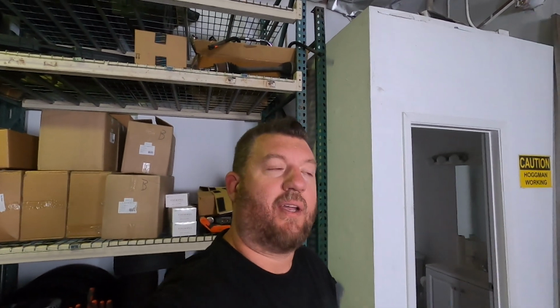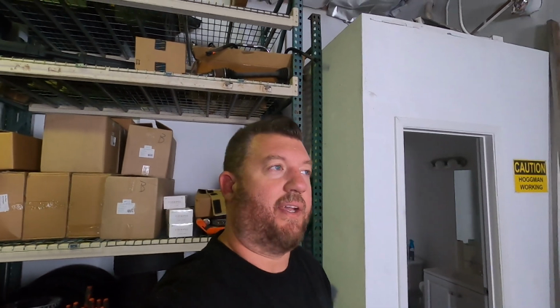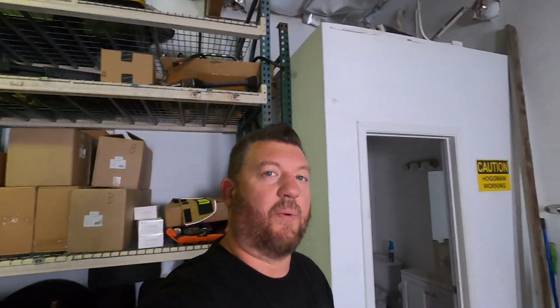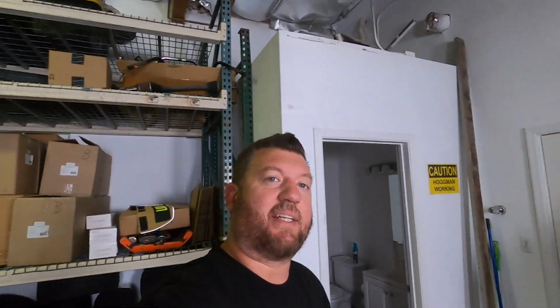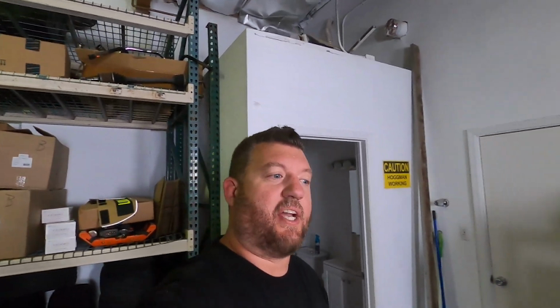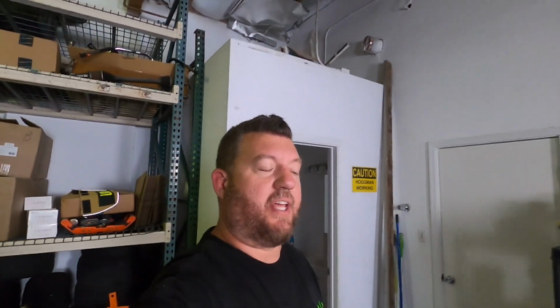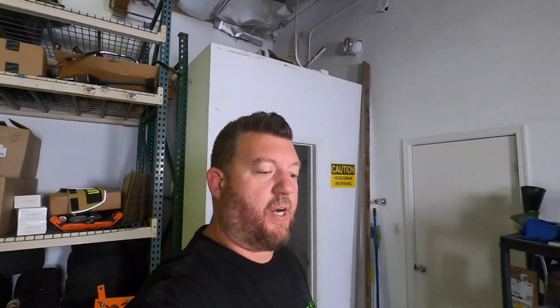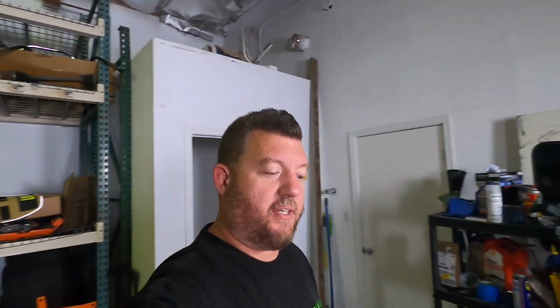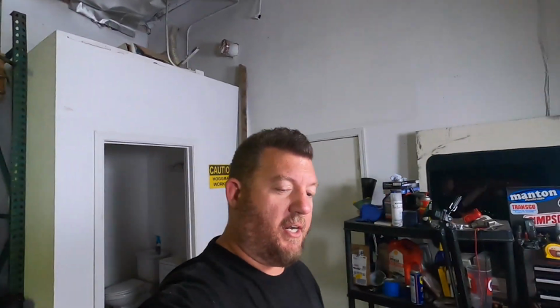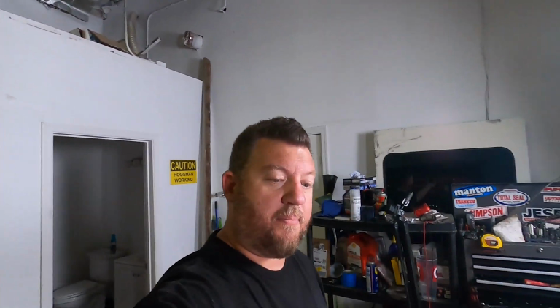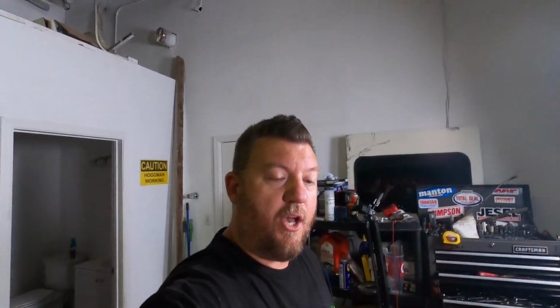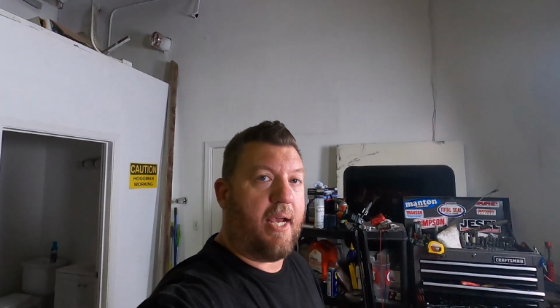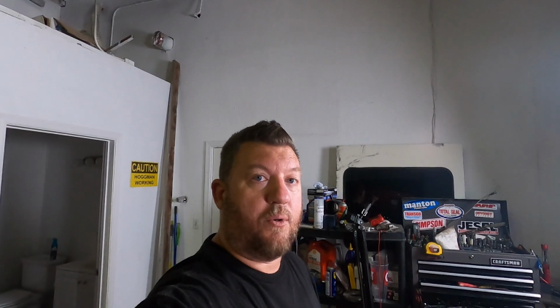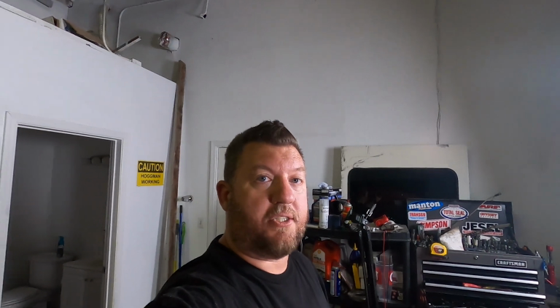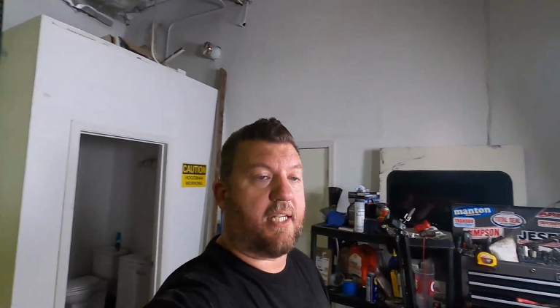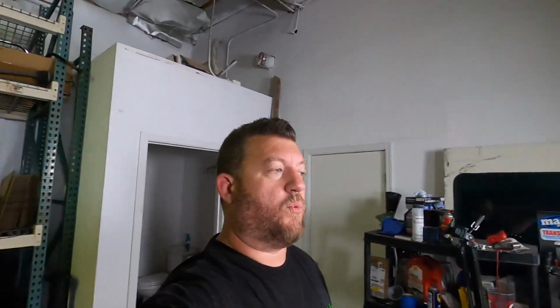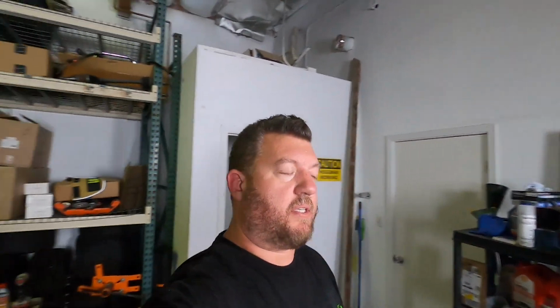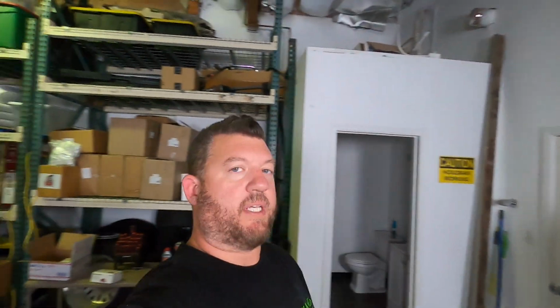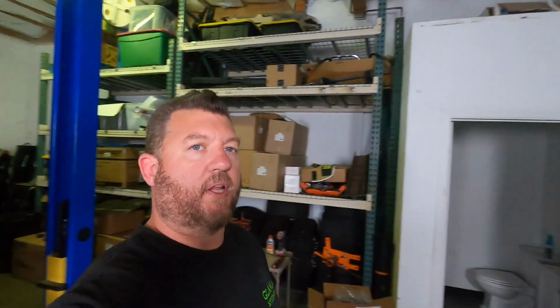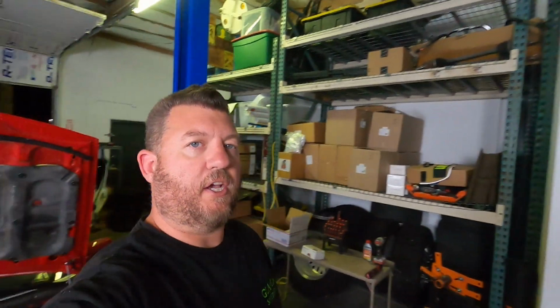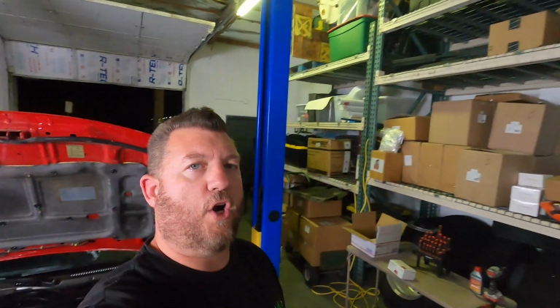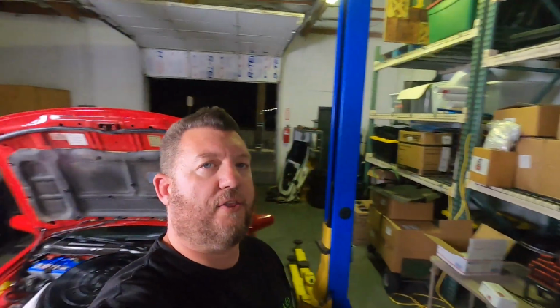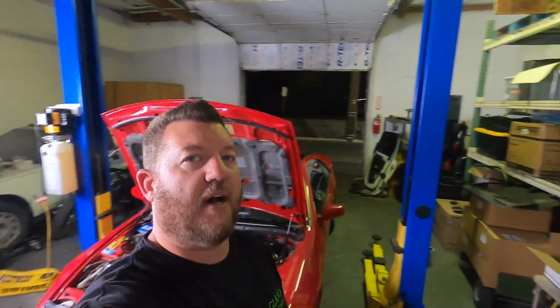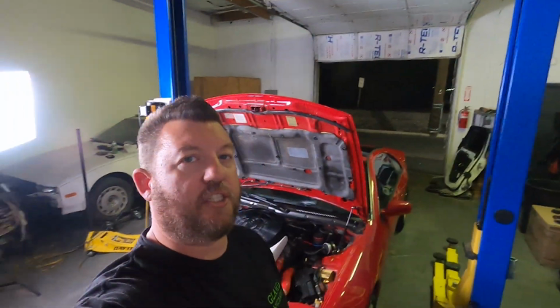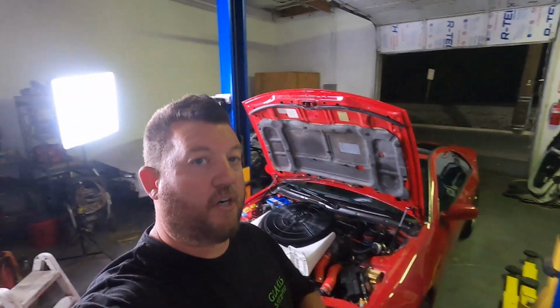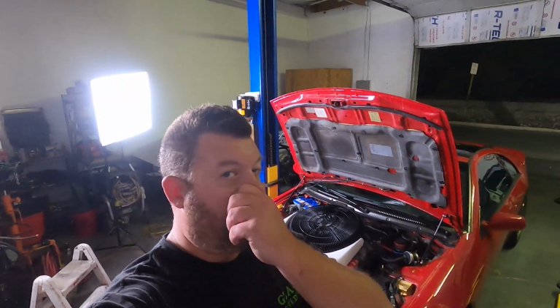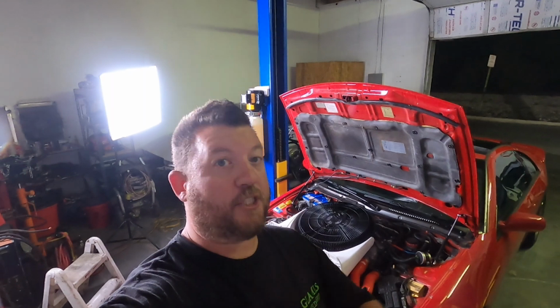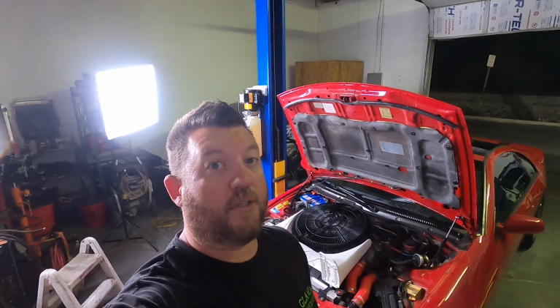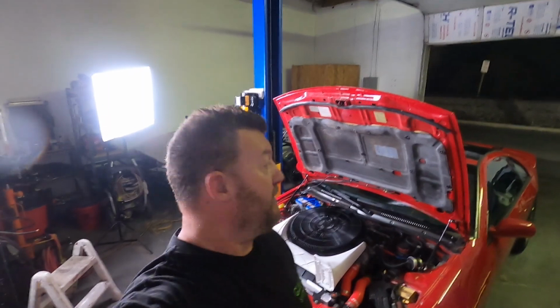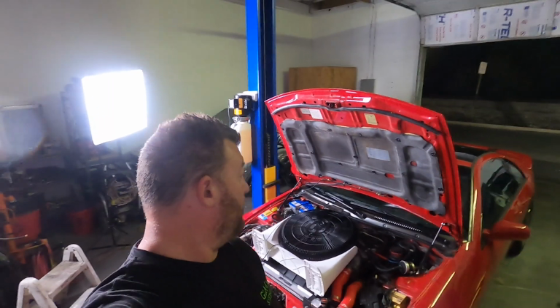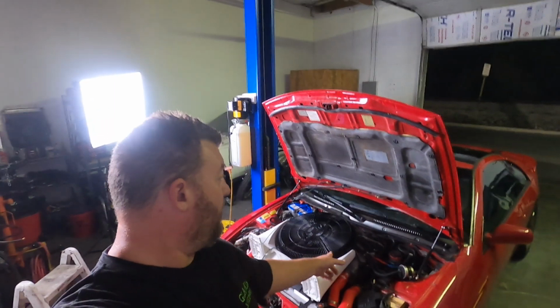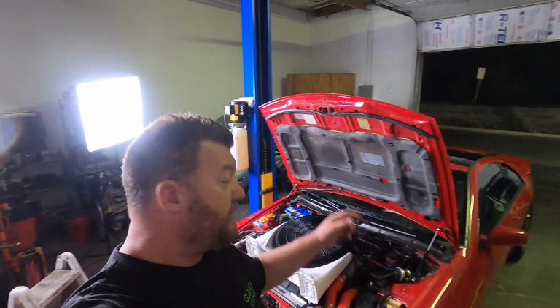Hey there, welcome back to the channel. Thanks for watching. Tonight we're actually going to be installing the R35 GTR ignition coils into the Z32.